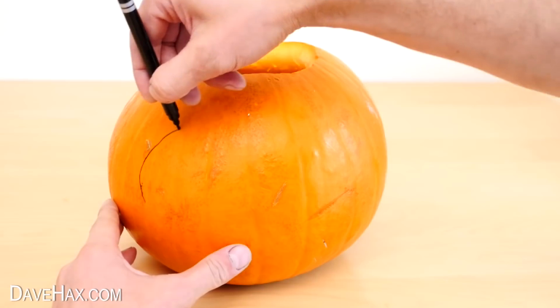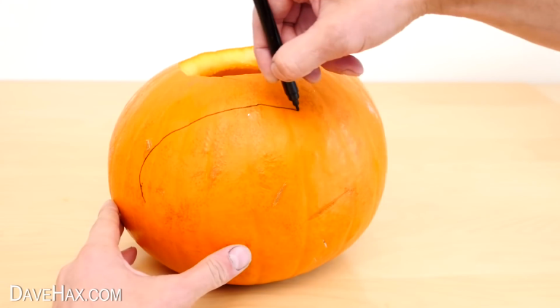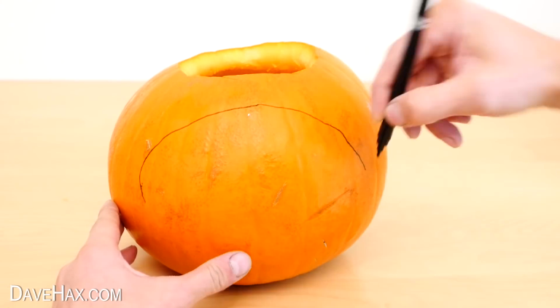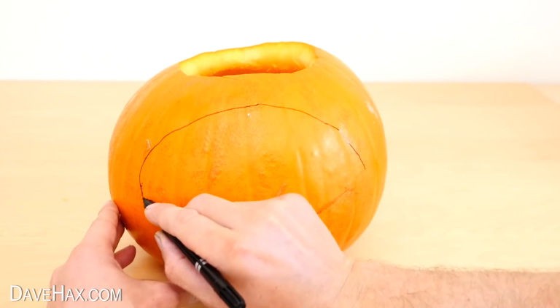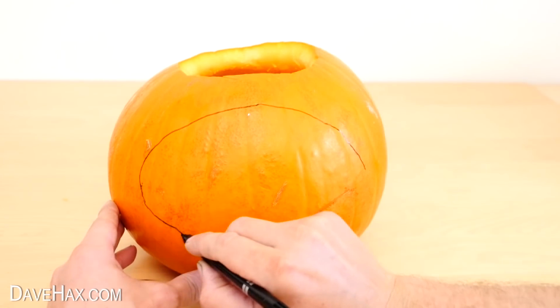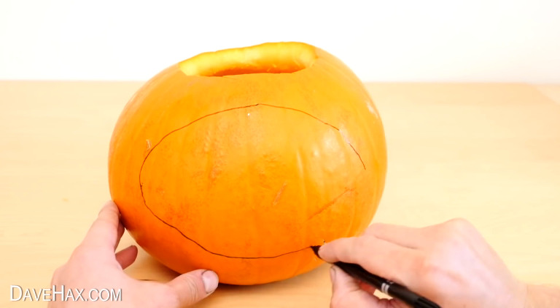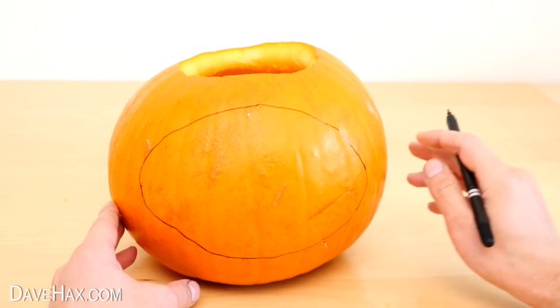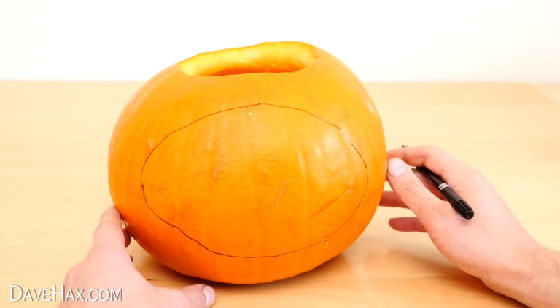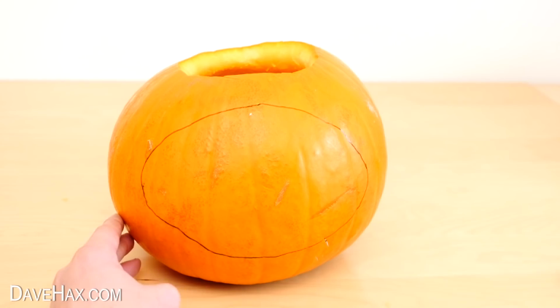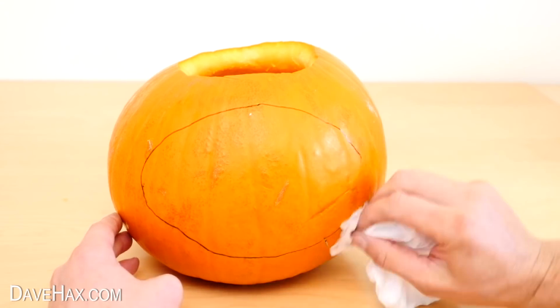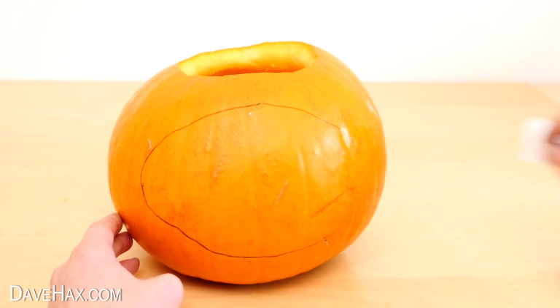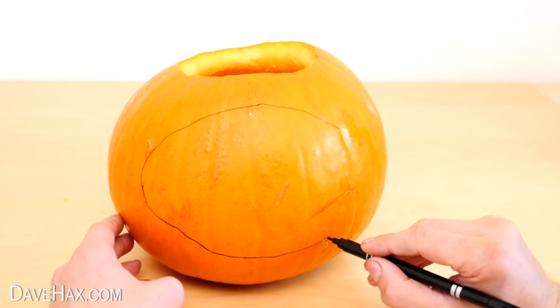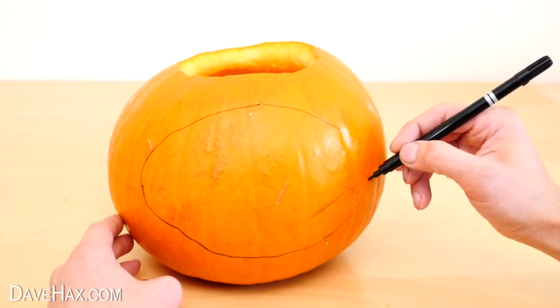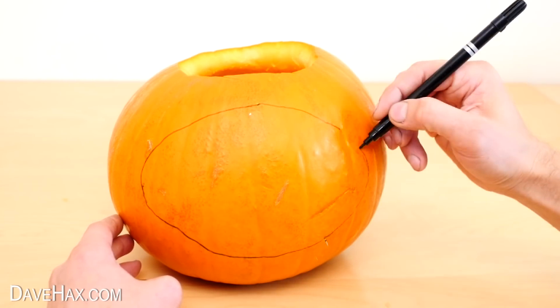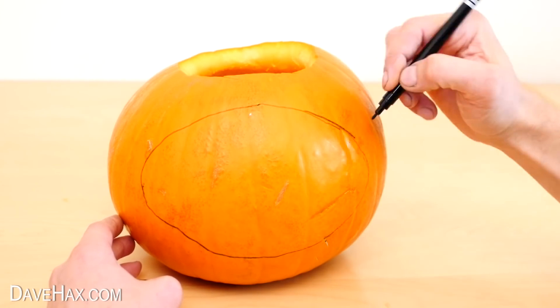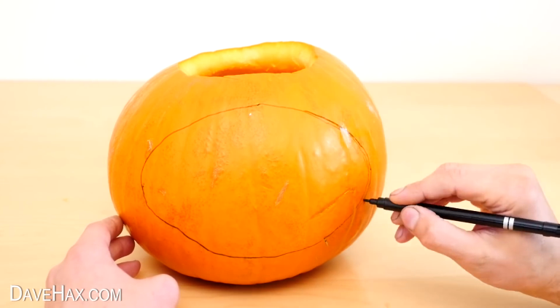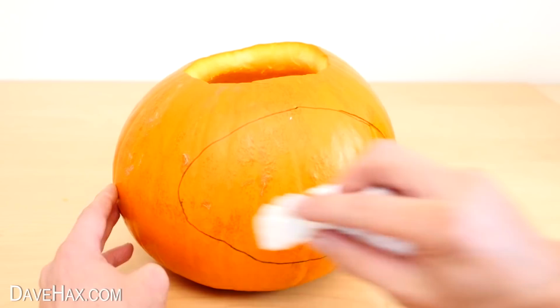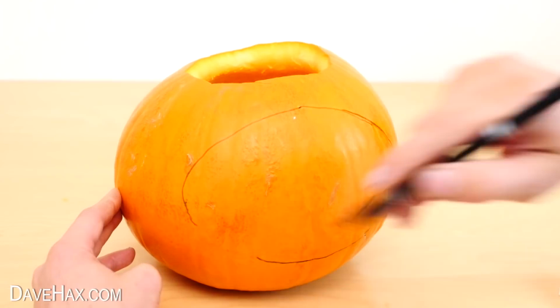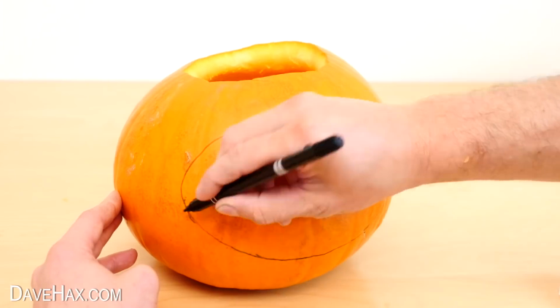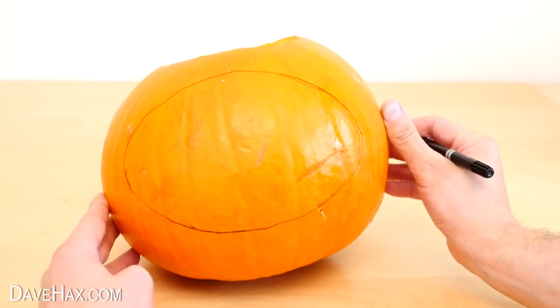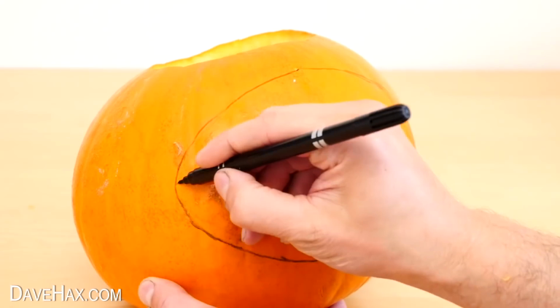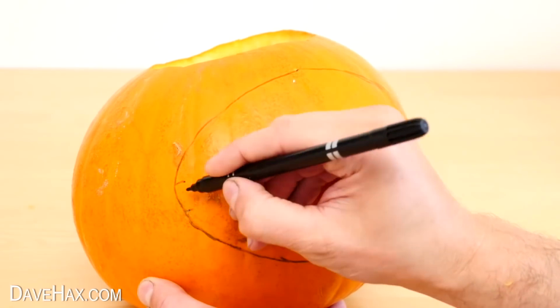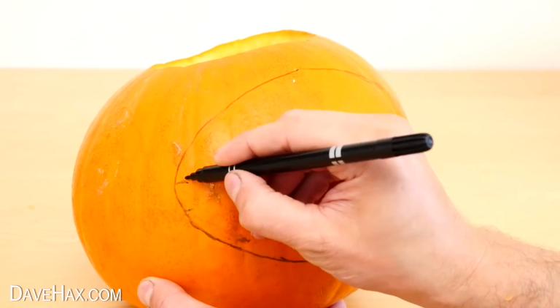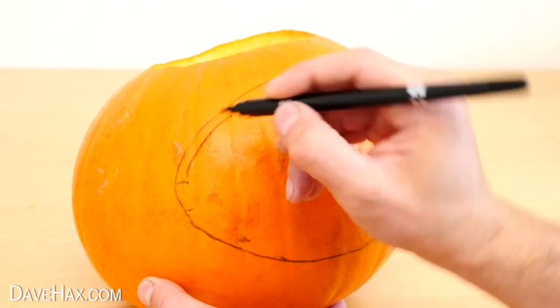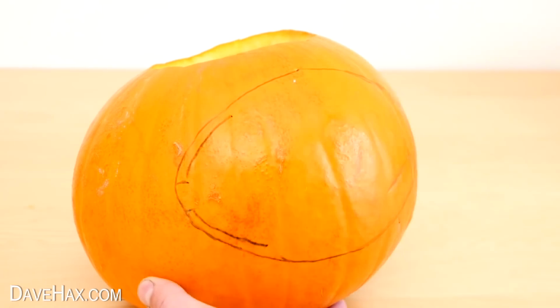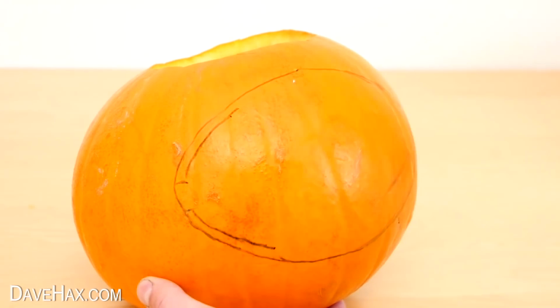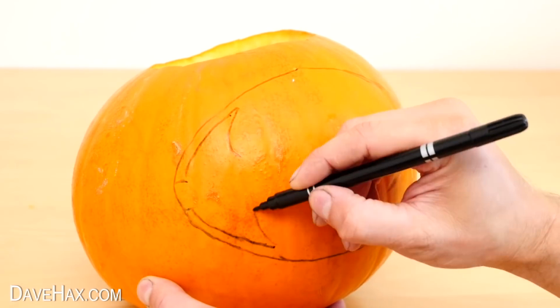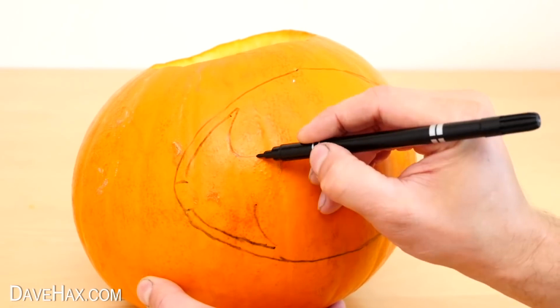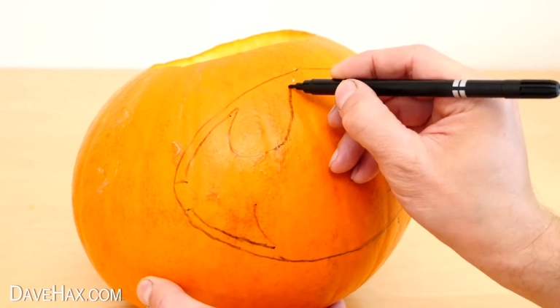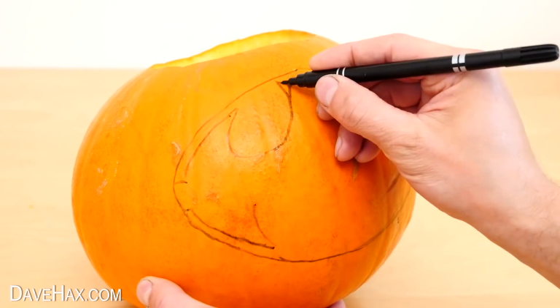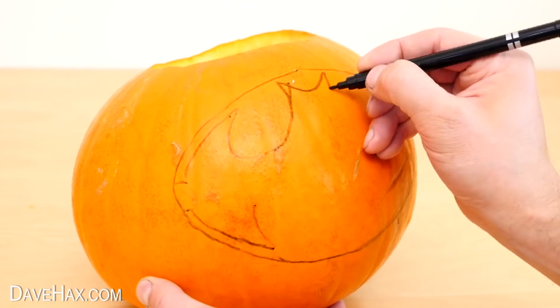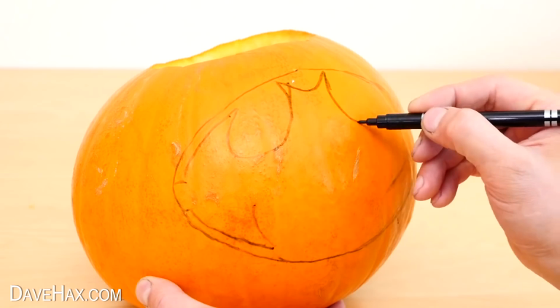I'm drawing on the logo by starting with the outside surround, and if I make a mistake I'm just wiping it off and redoing it. Then I'm drawing on the Bat logo, which will be held in place with little tabs on each side.